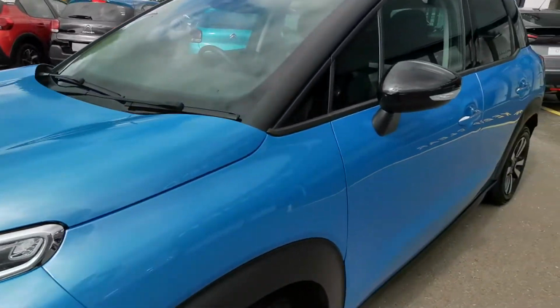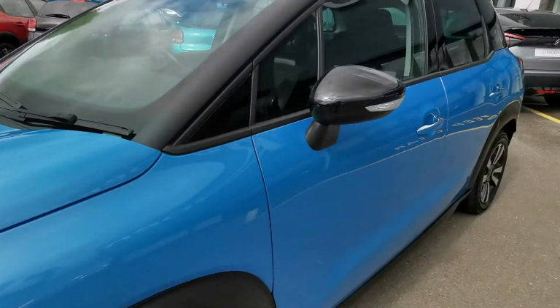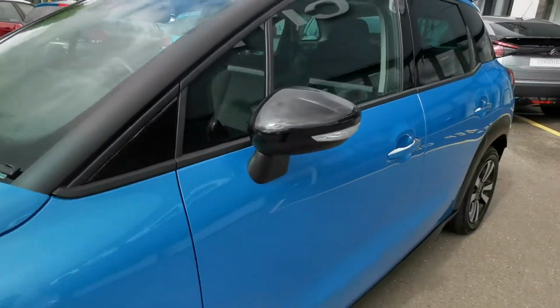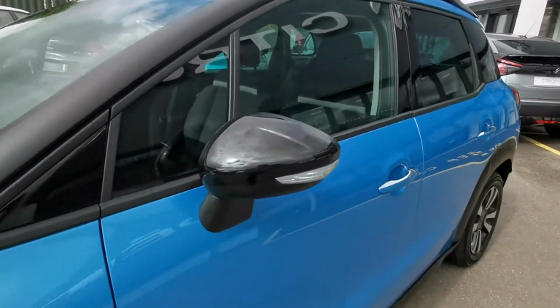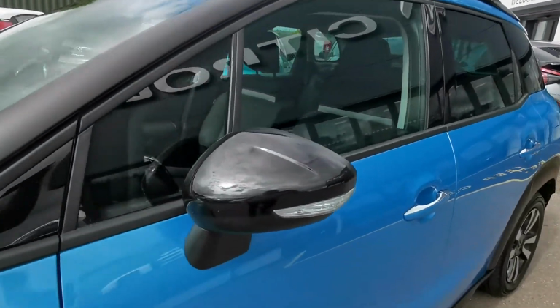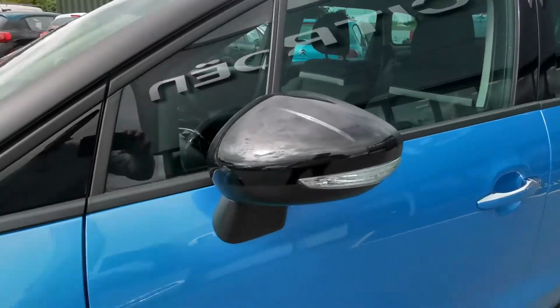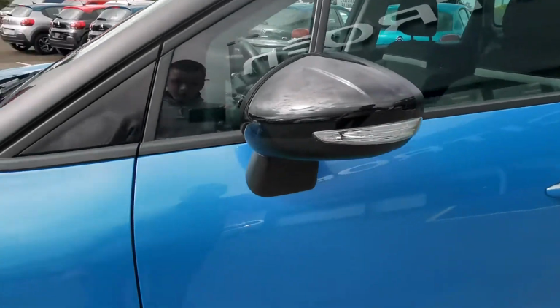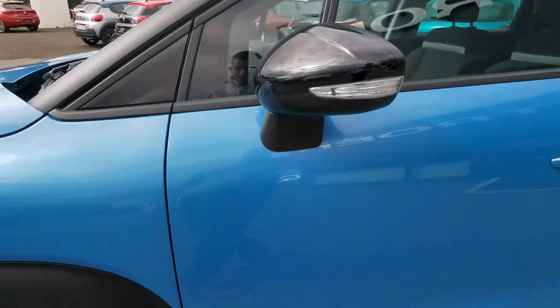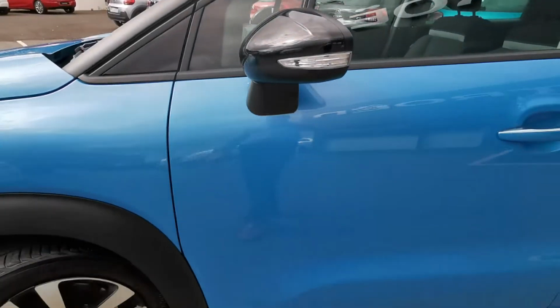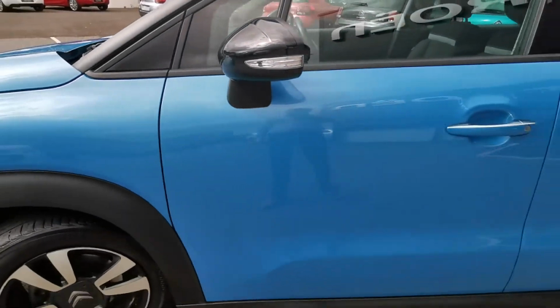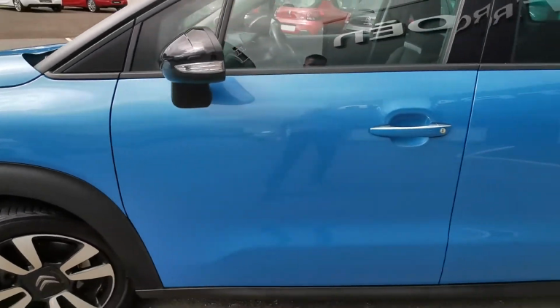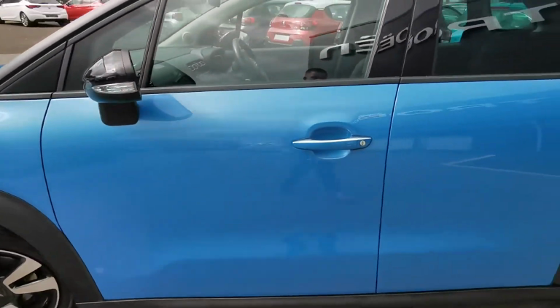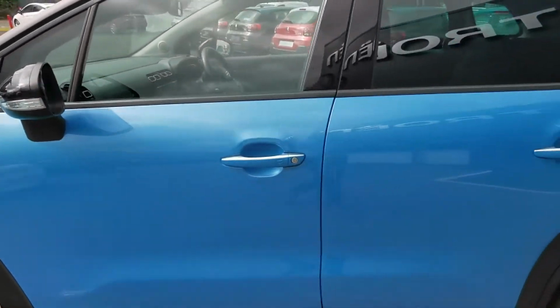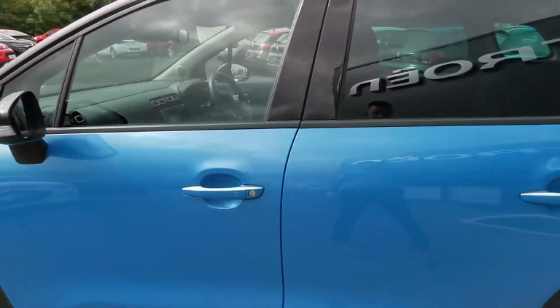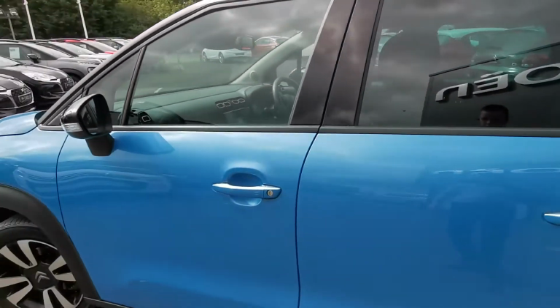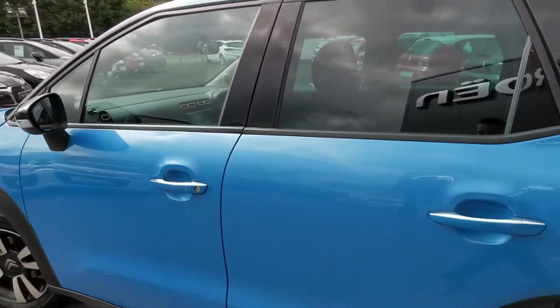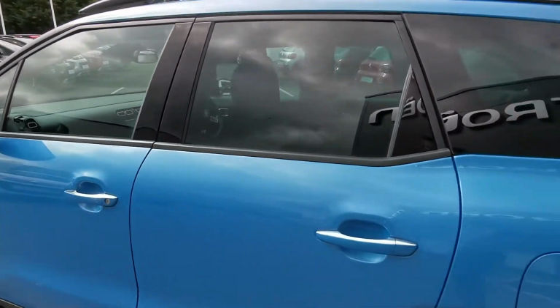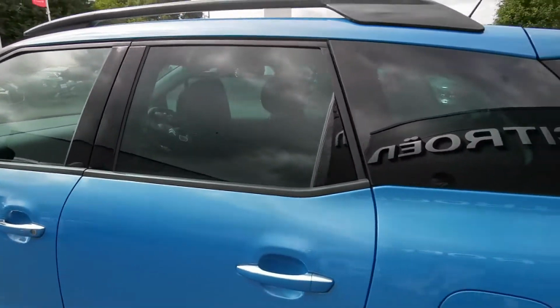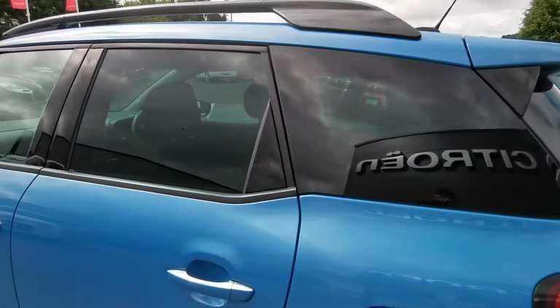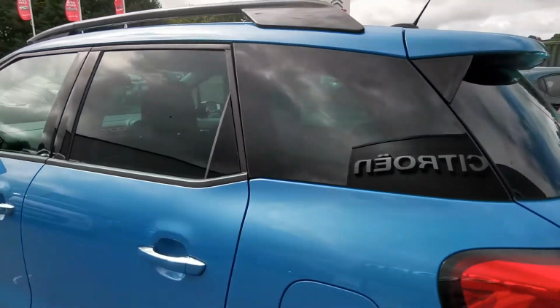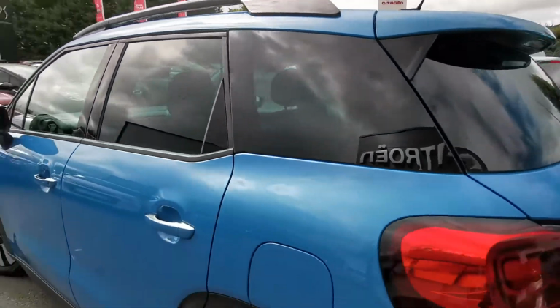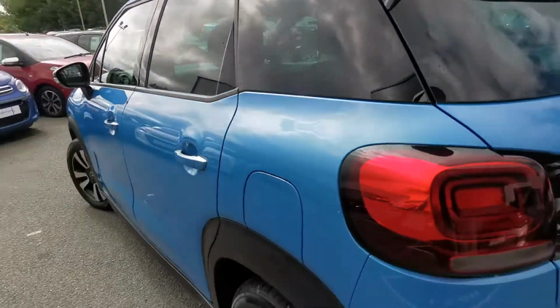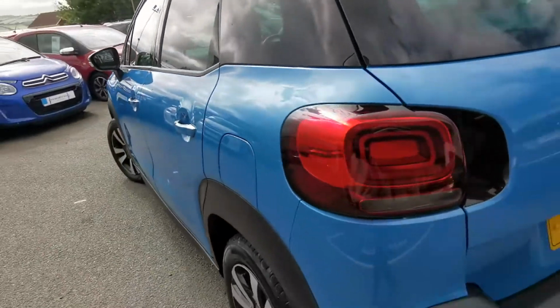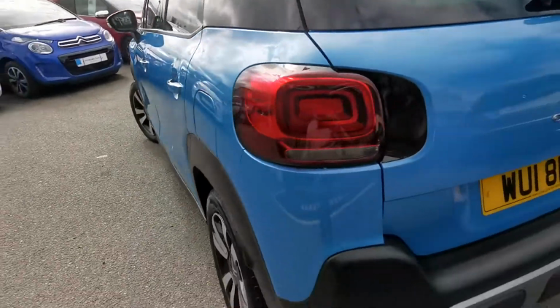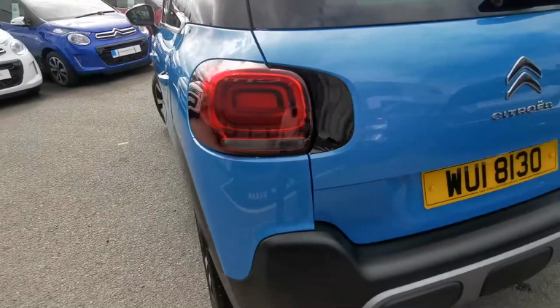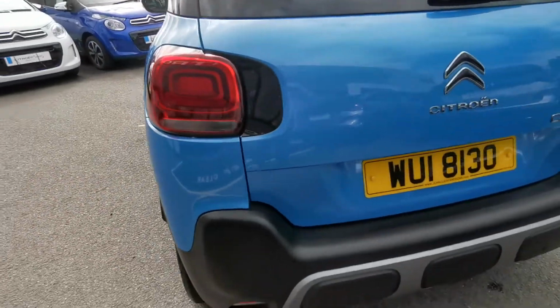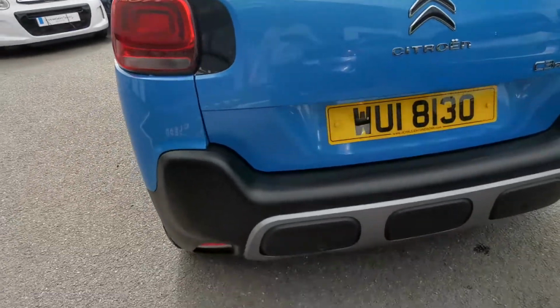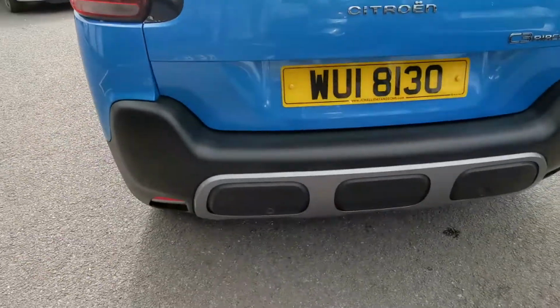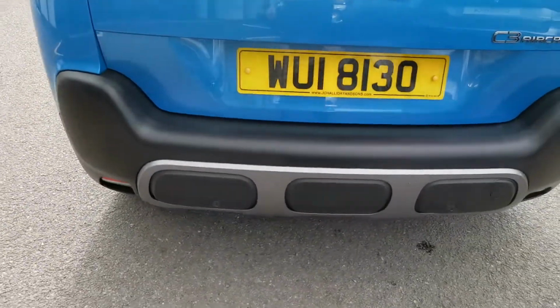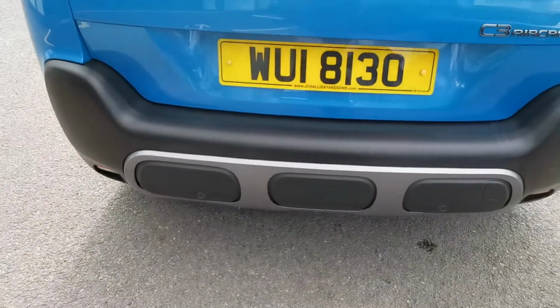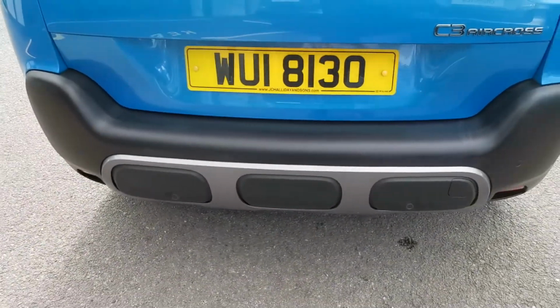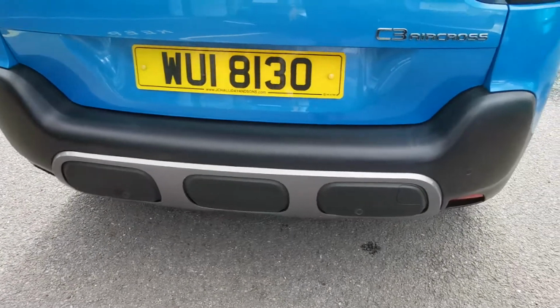You also have your black door mirrors there, your rear privacy glass, and you have rear parking sensors.